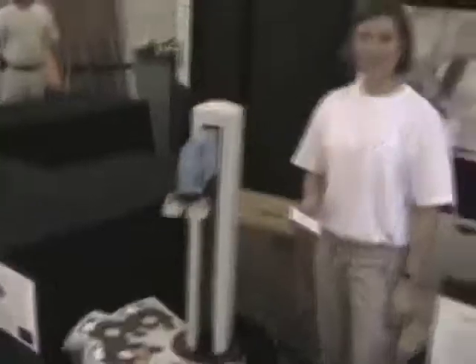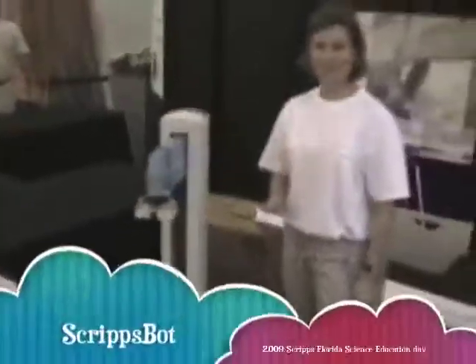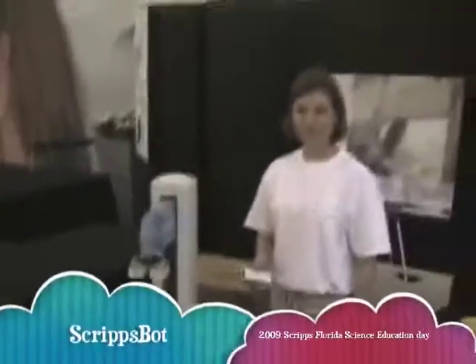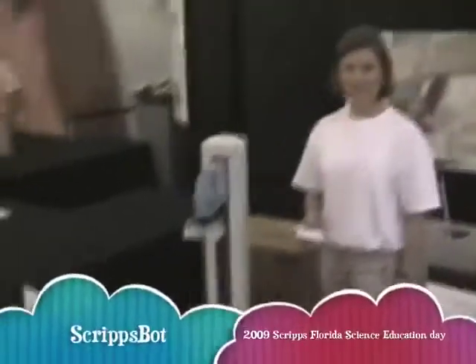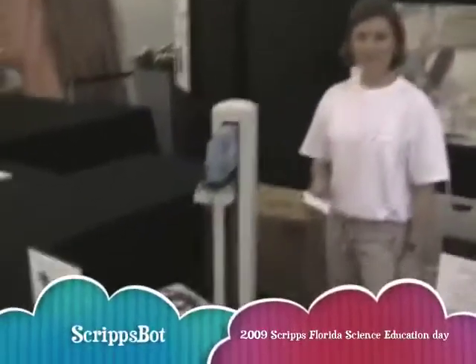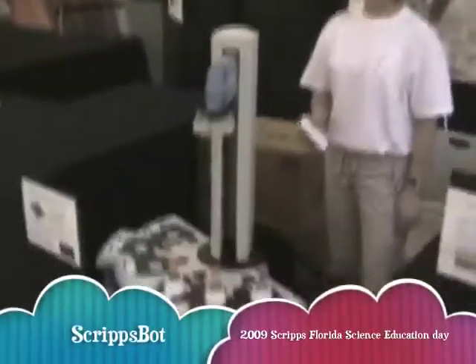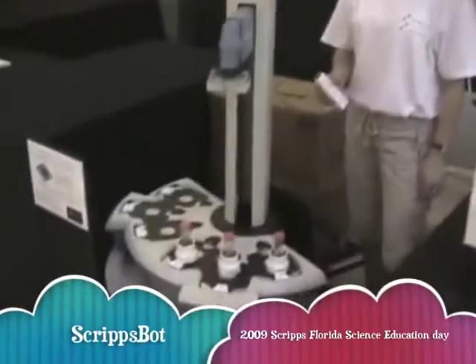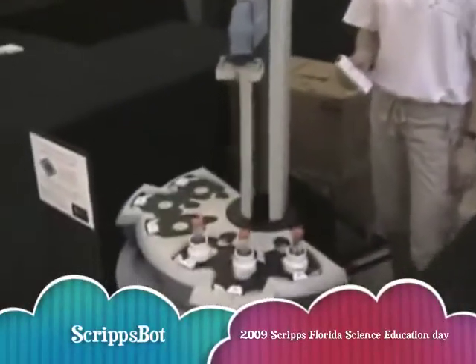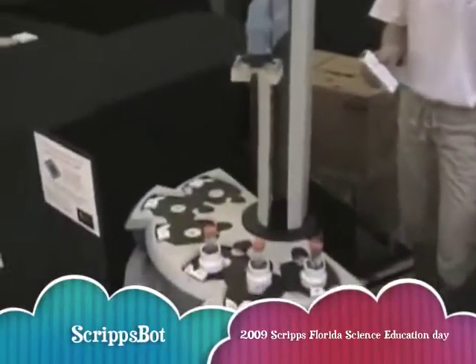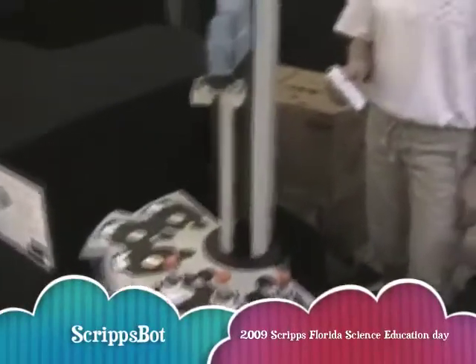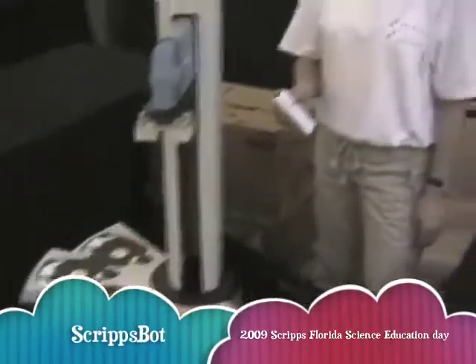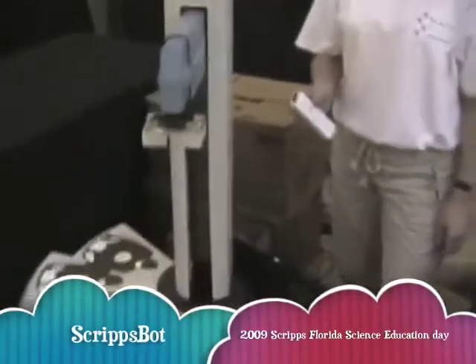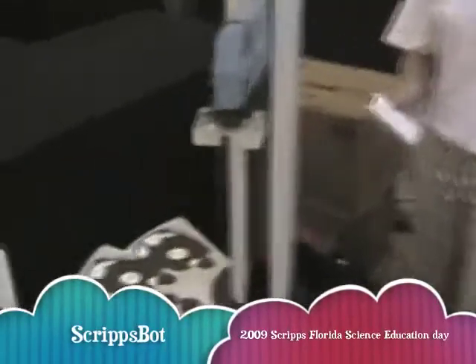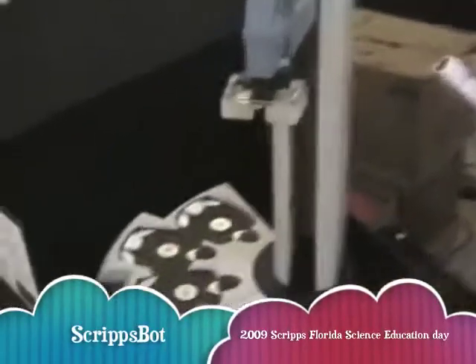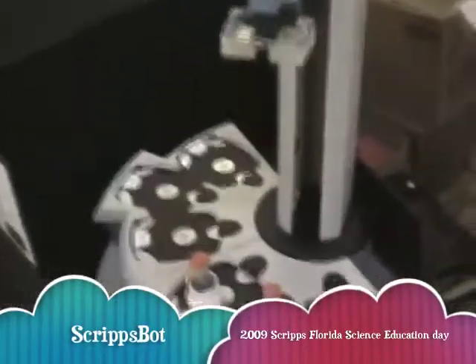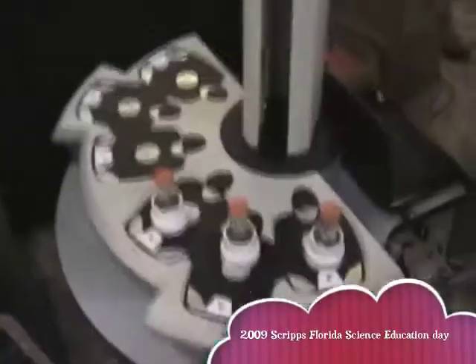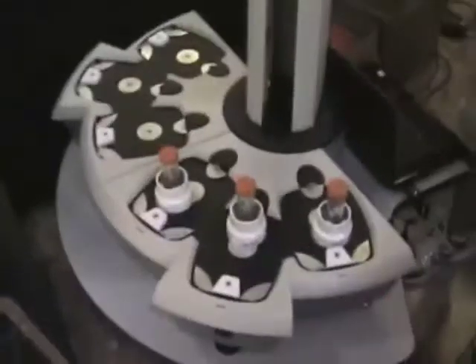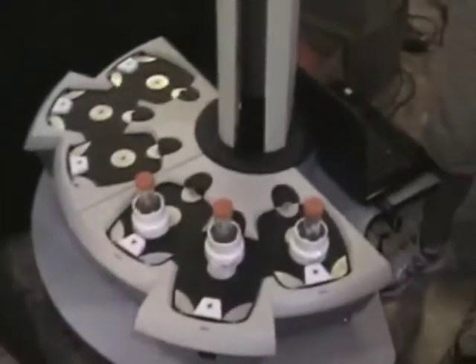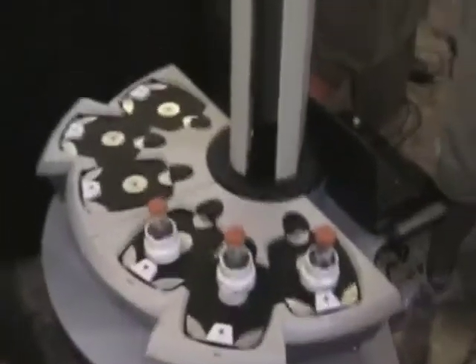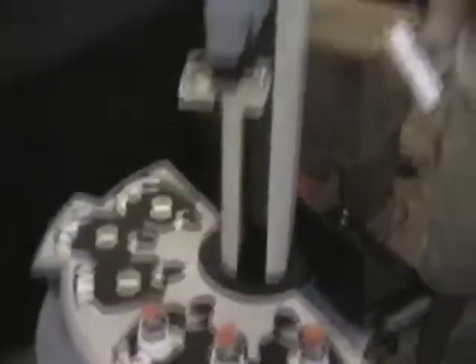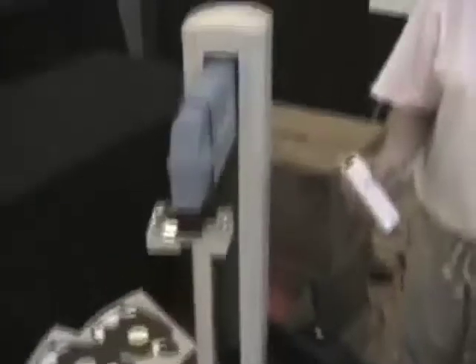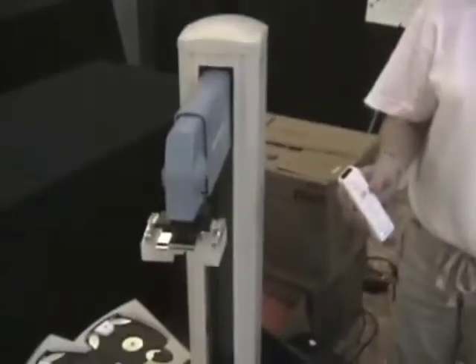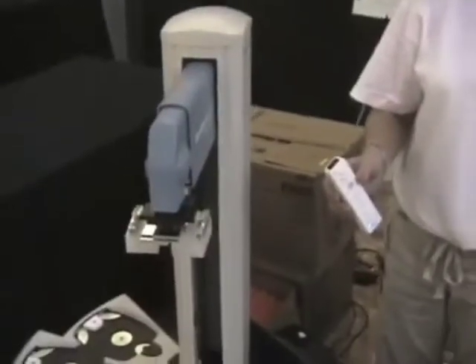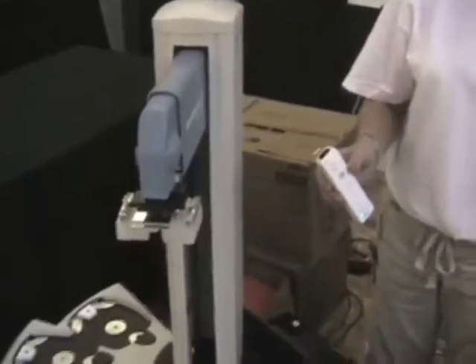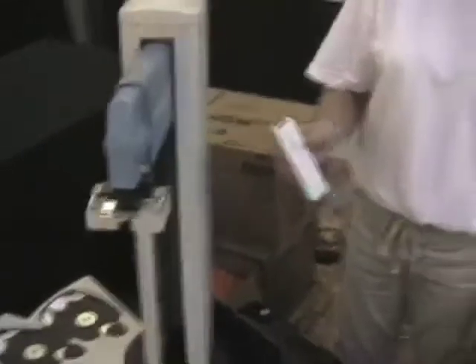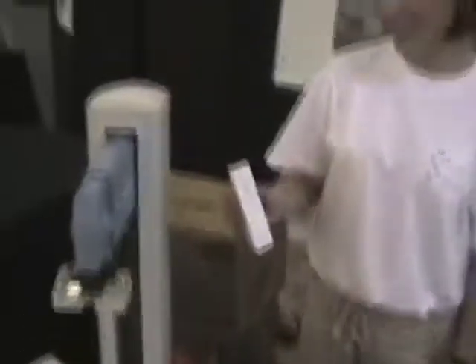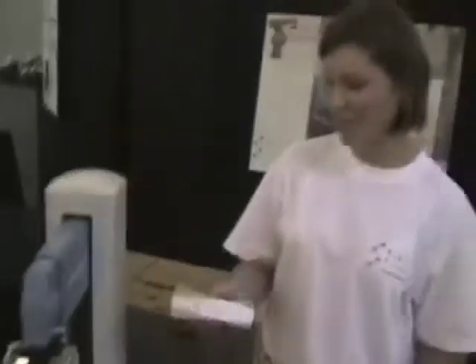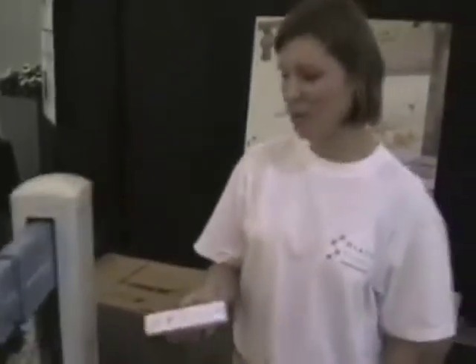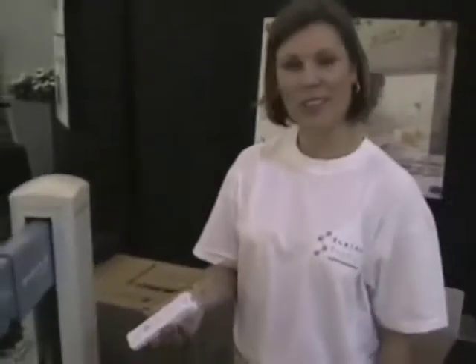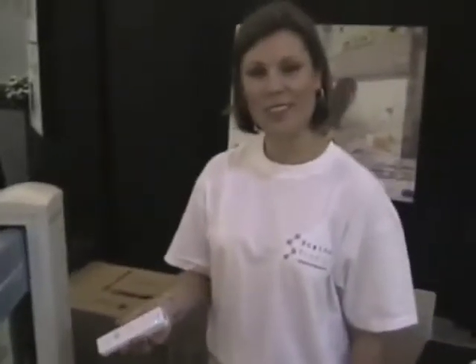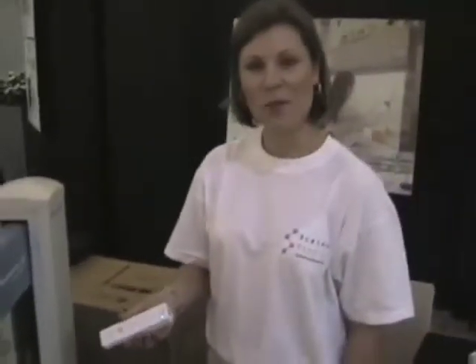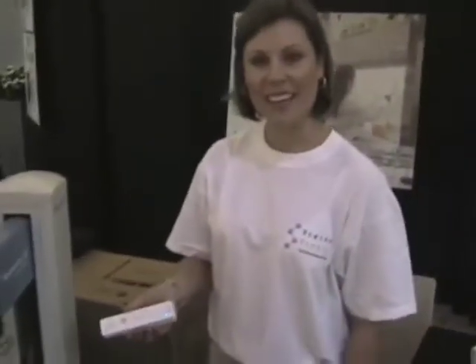We are here with Script Spot to demonstrate how we get candy out of the robot using the Wiimote. The Wiimote controls the robot.